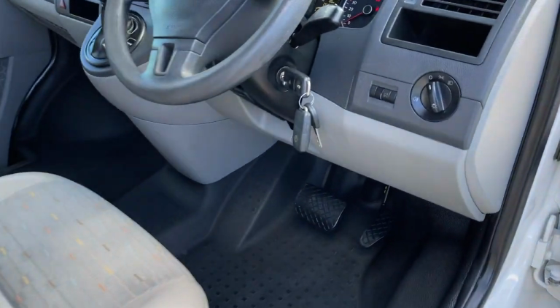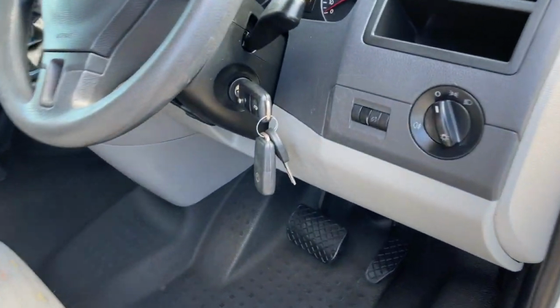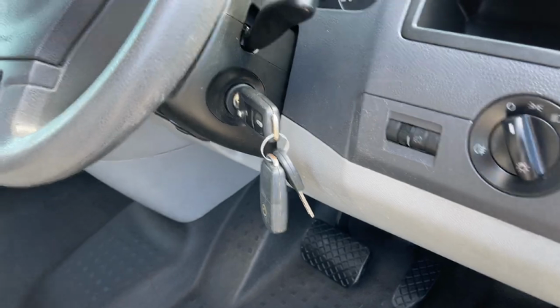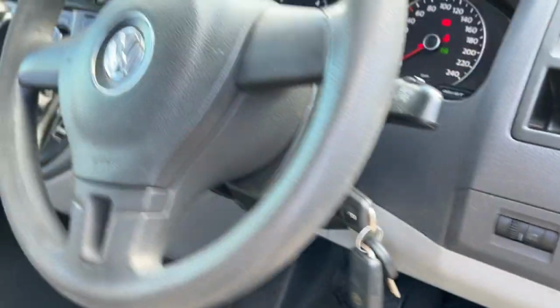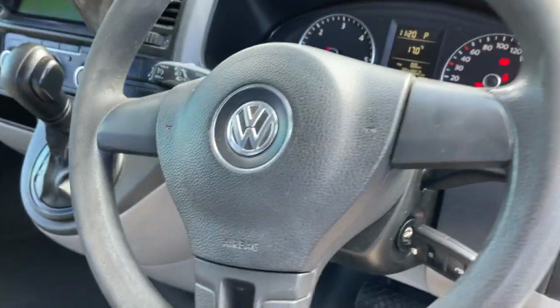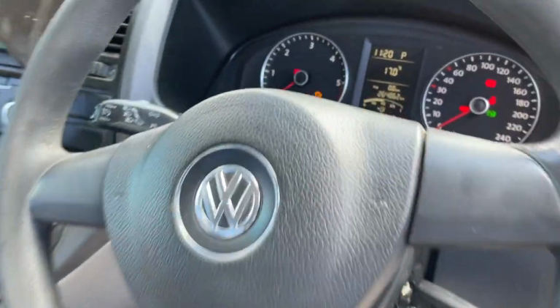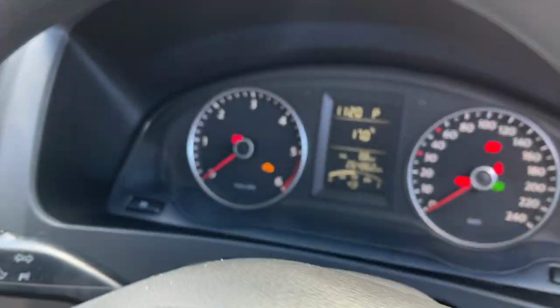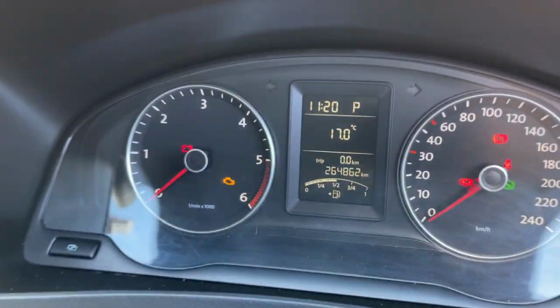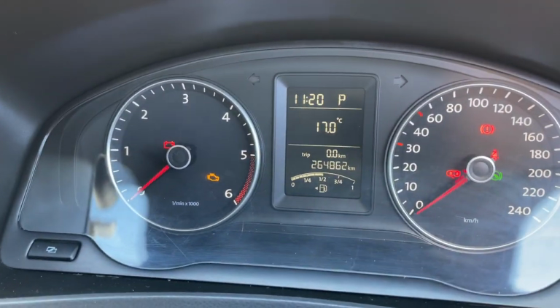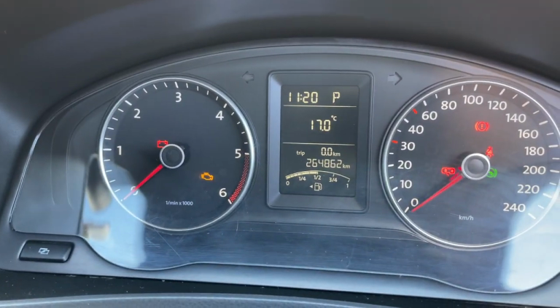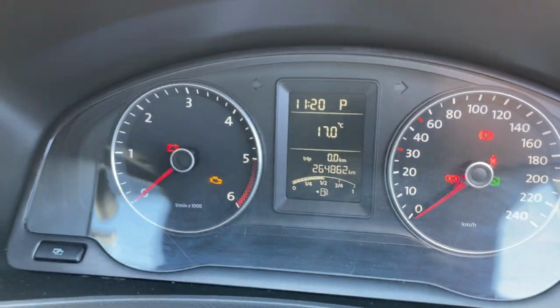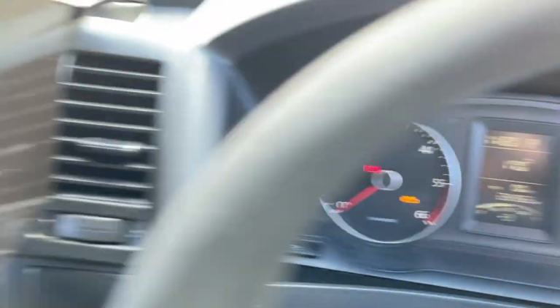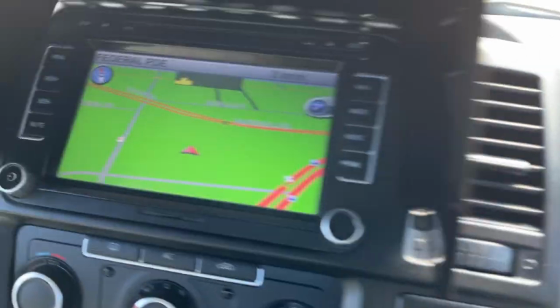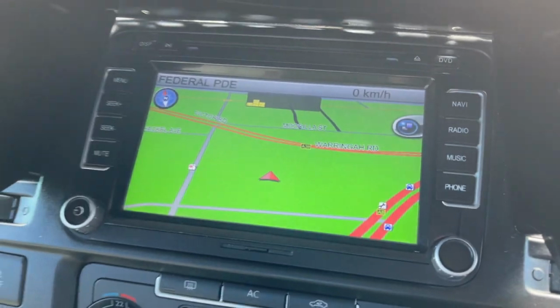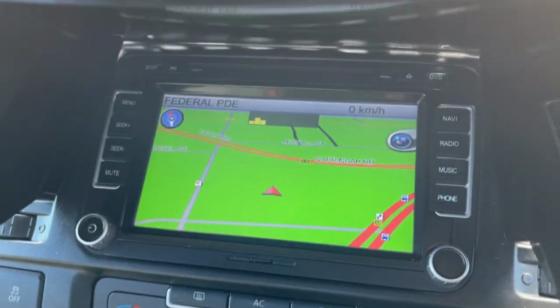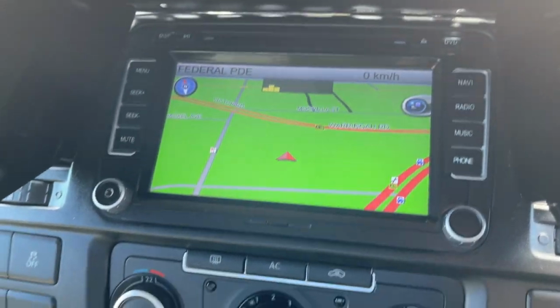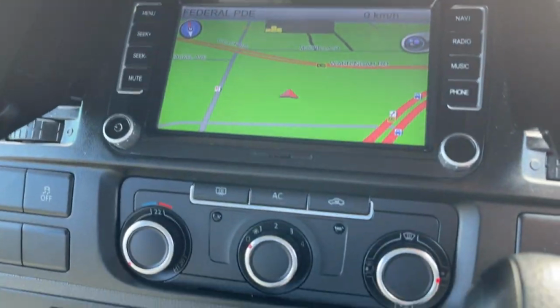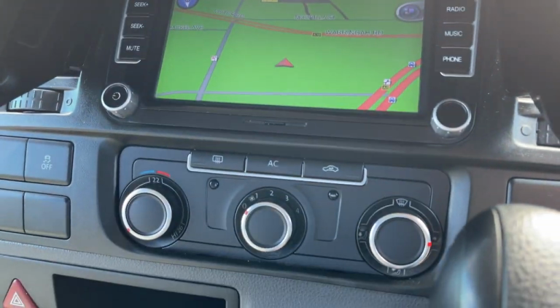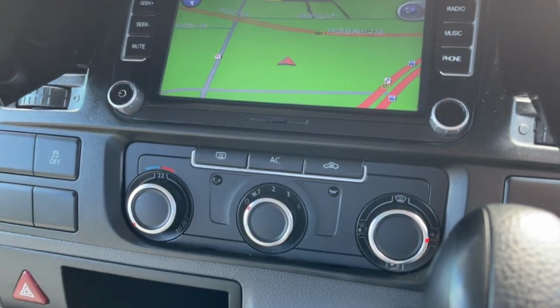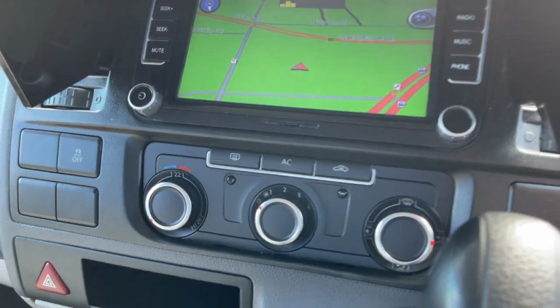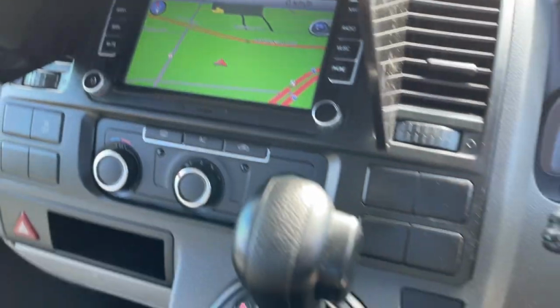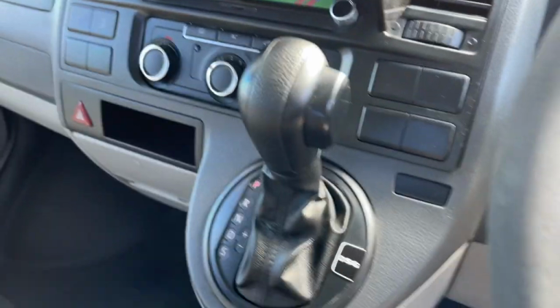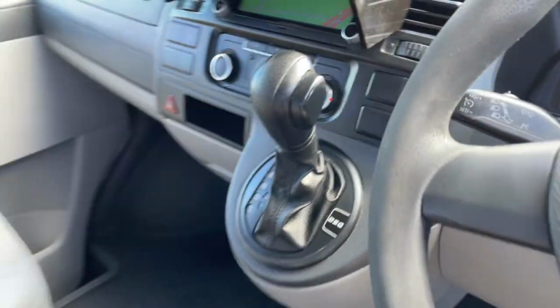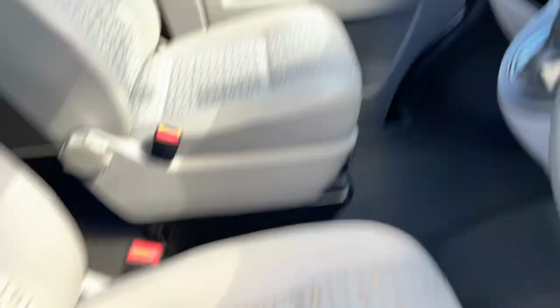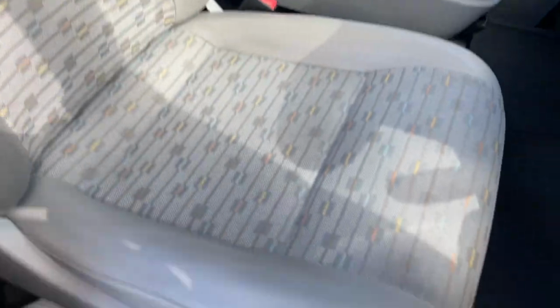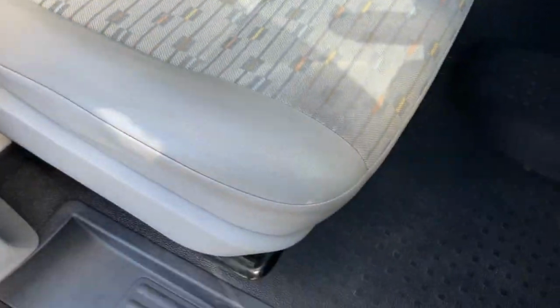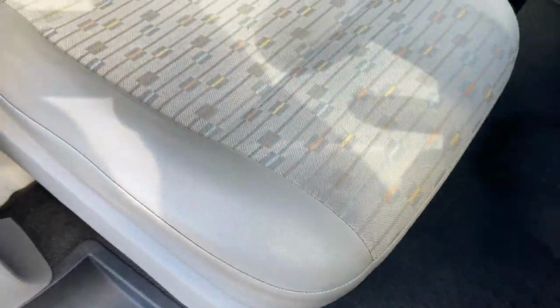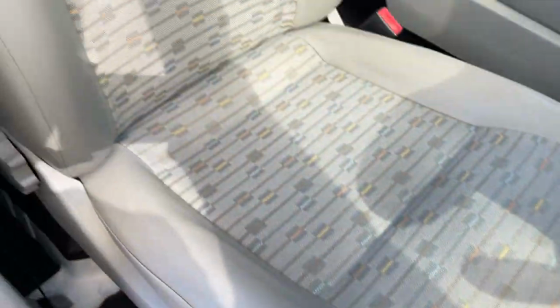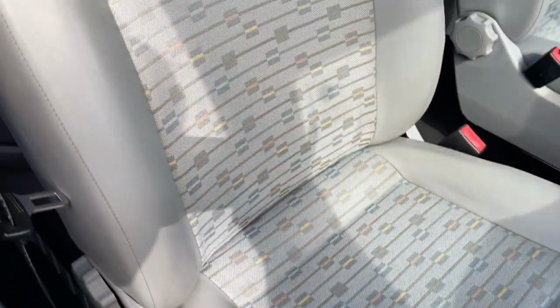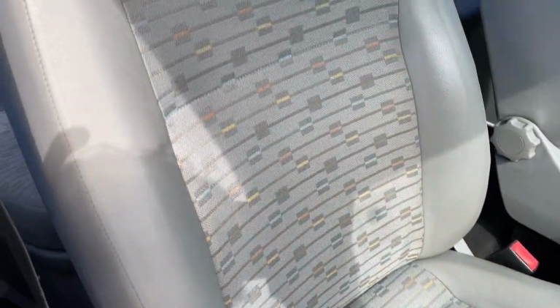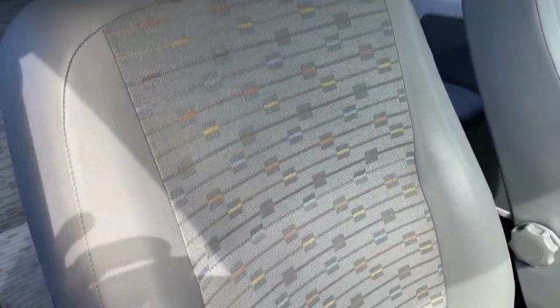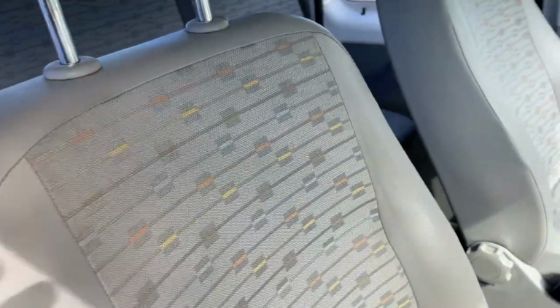We've got three keys, dual airbags, there's your dash there. You've got the satellite navigation, reverse camera, air conditioning — it's freezing cold — automatic transmission. Look at the condition of the driver's seat, pretty much like brand new still.